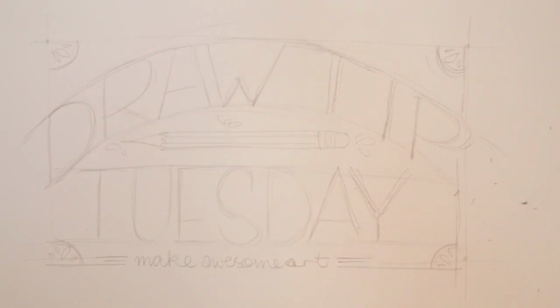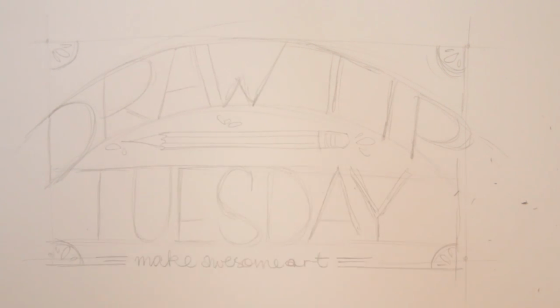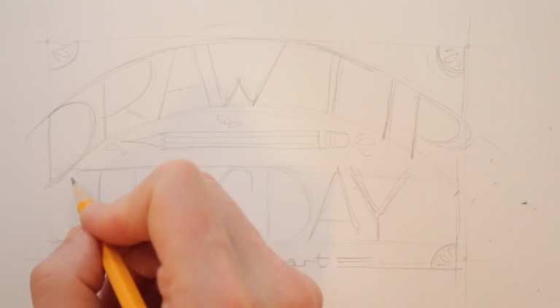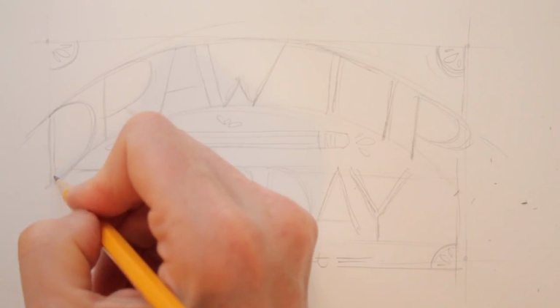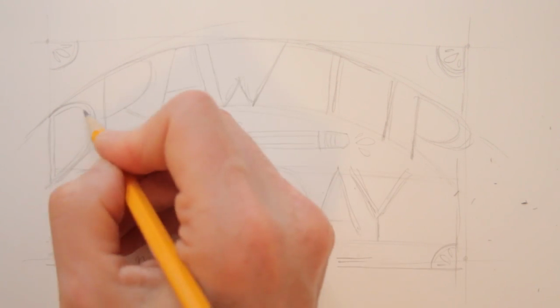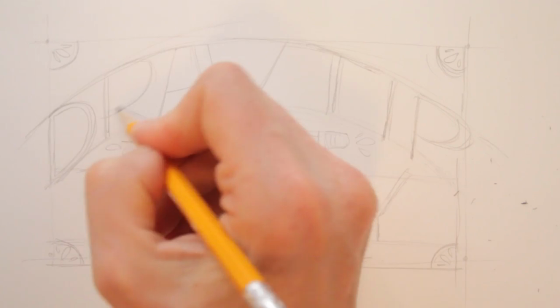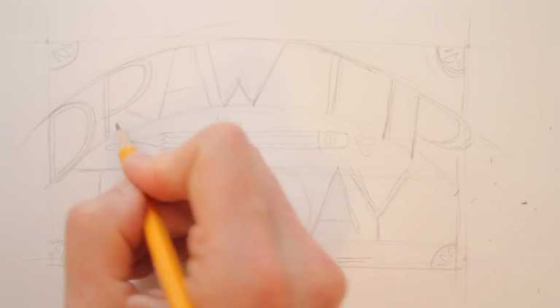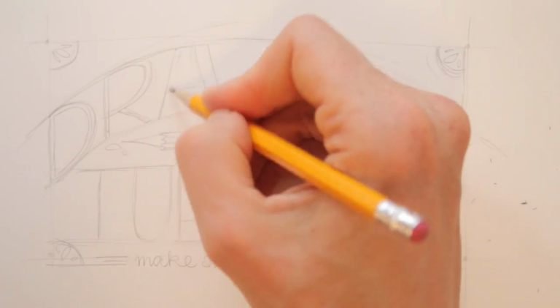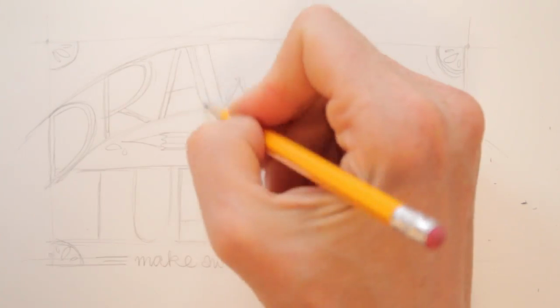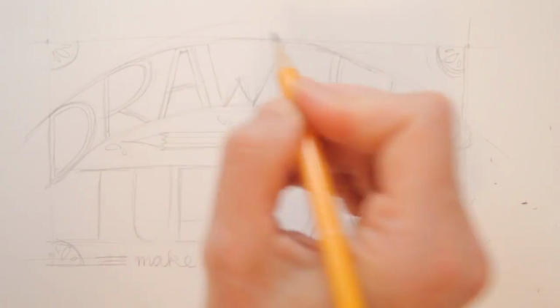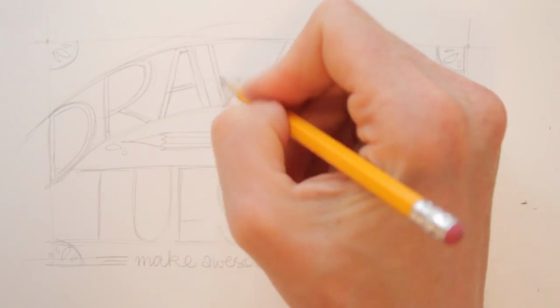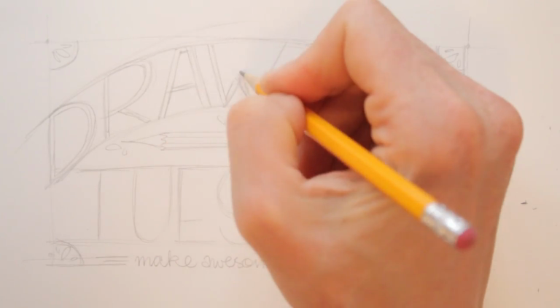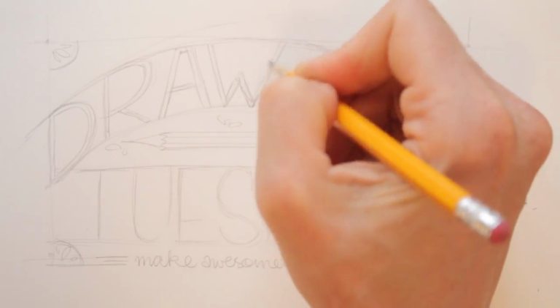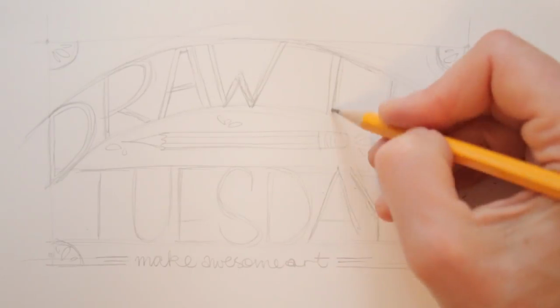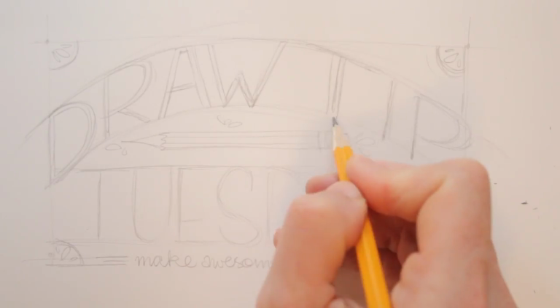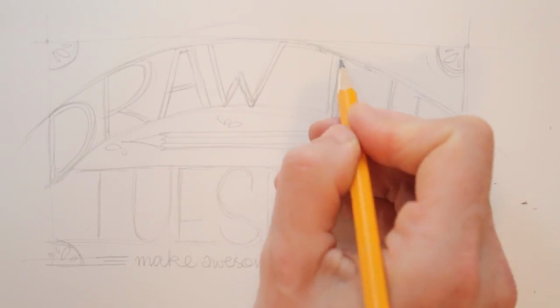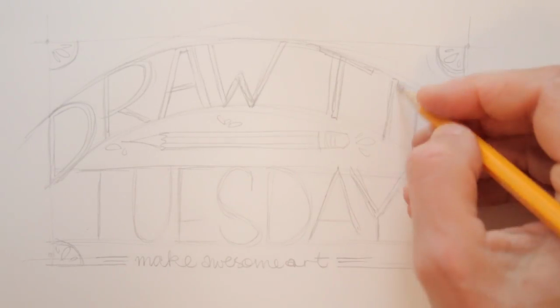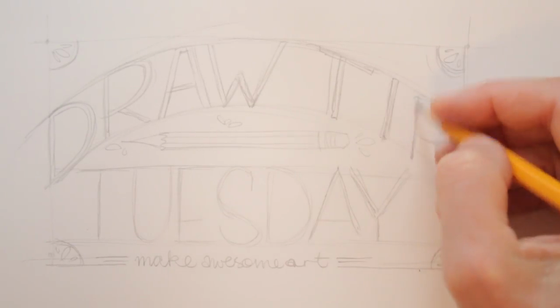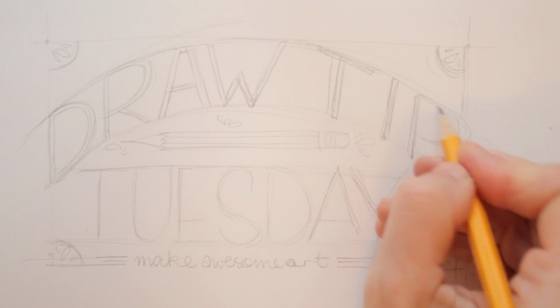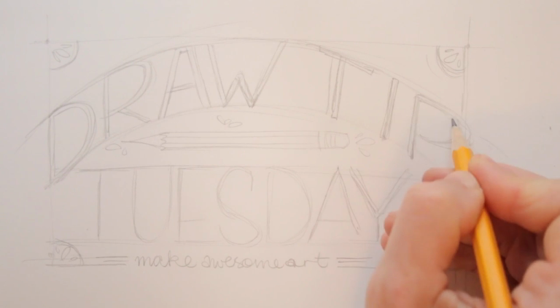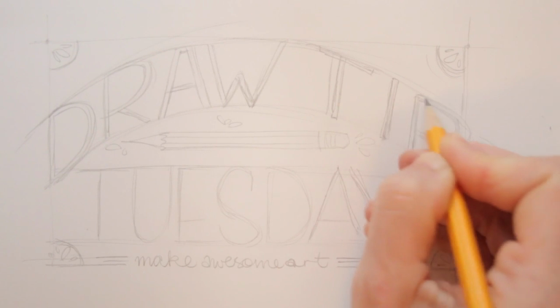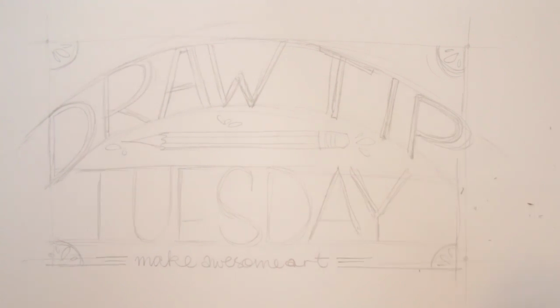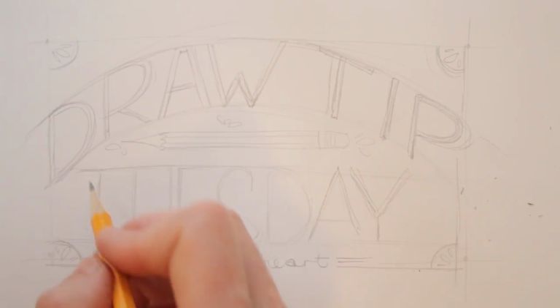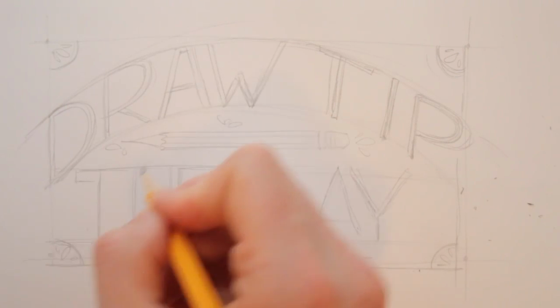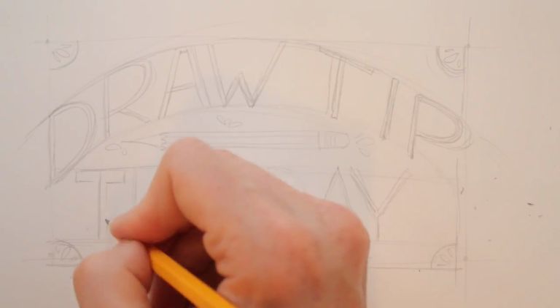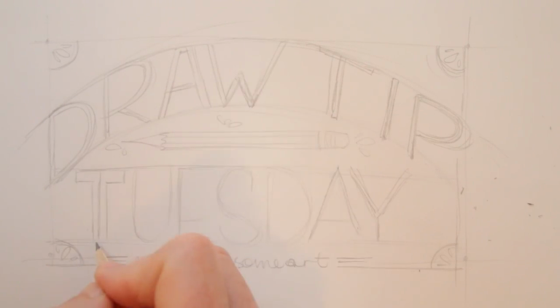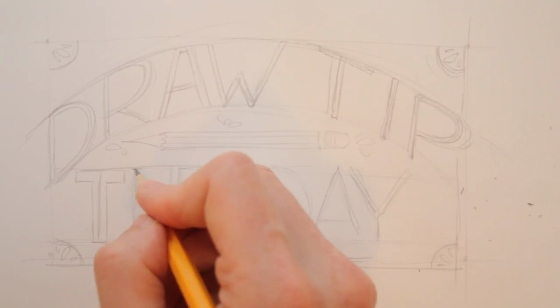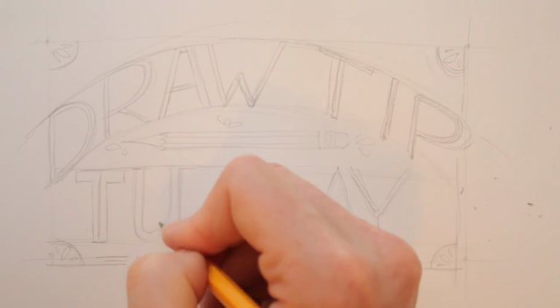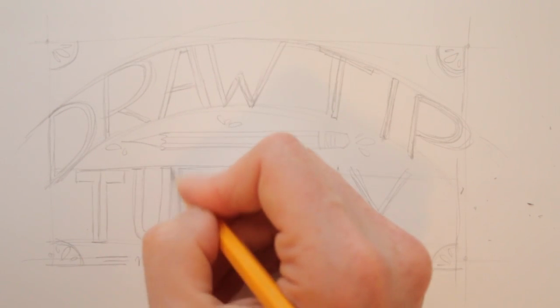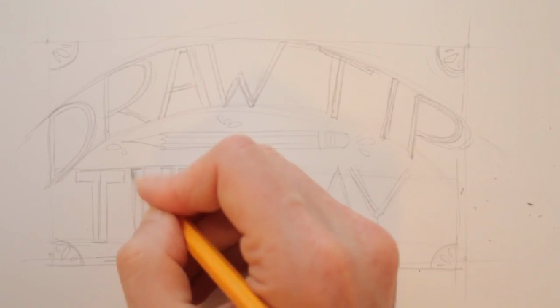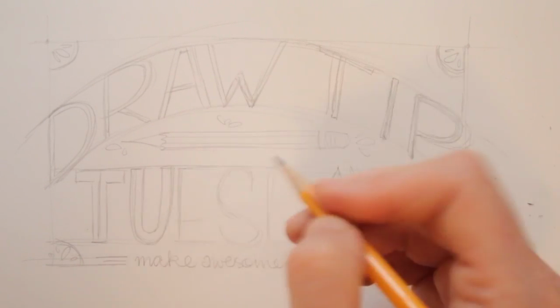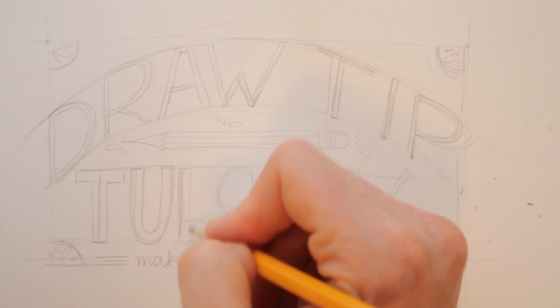Now that your letters are in place, the fun begins. Thicken up your letters — trace them. Make them look bold or elegant, fat or thin. You can try and combine different styles.